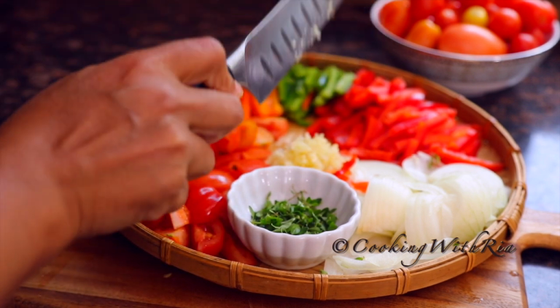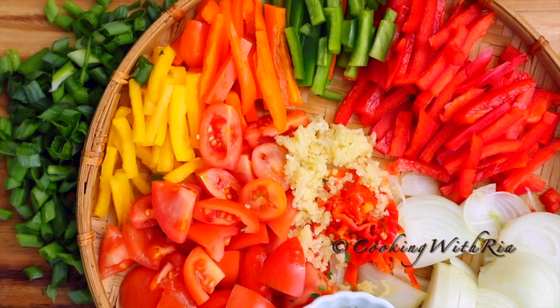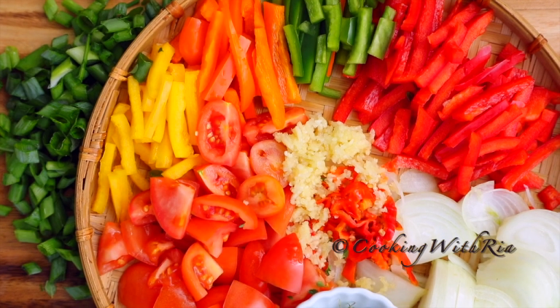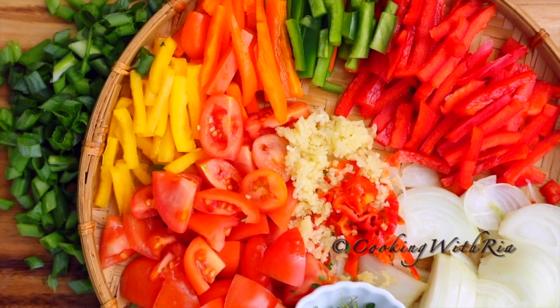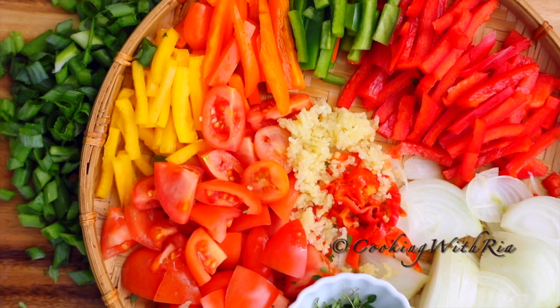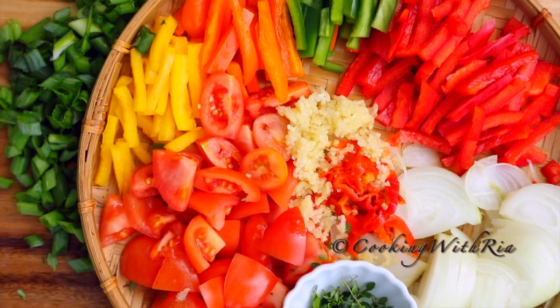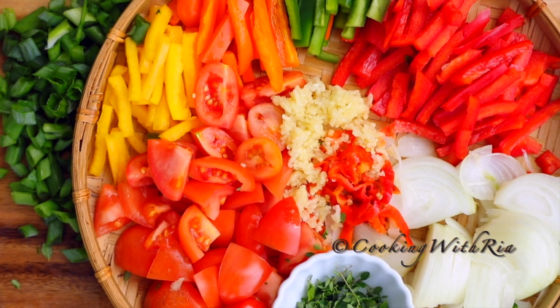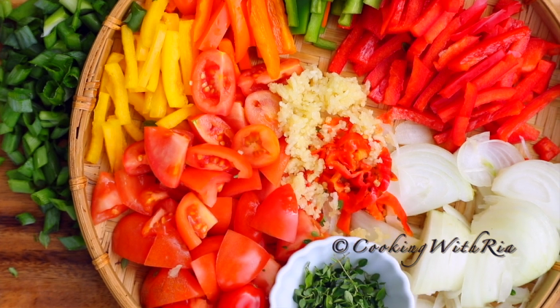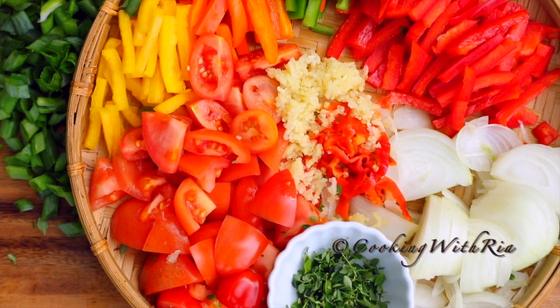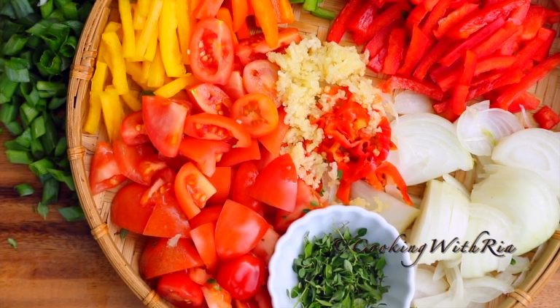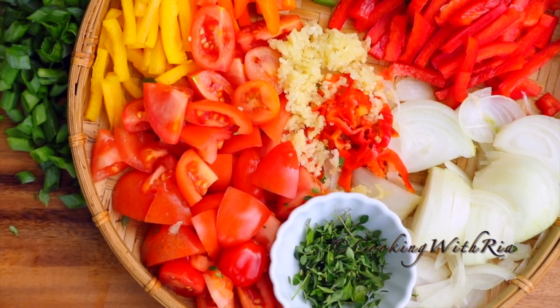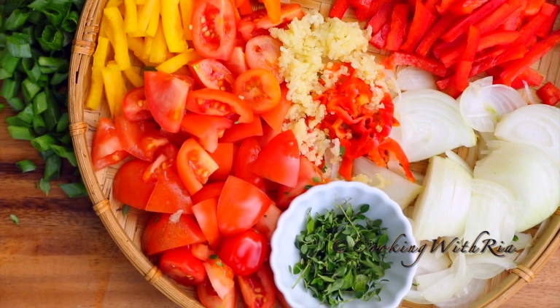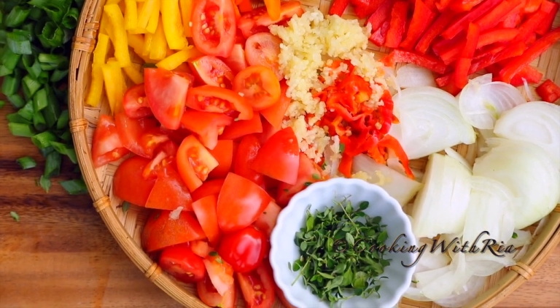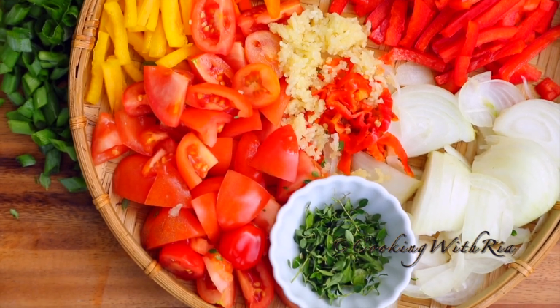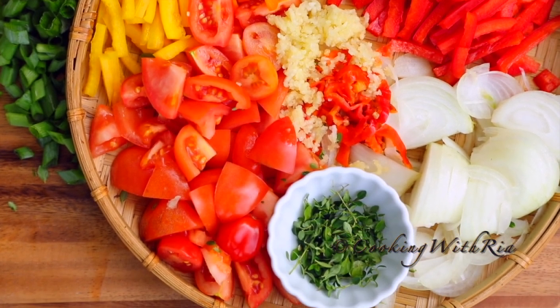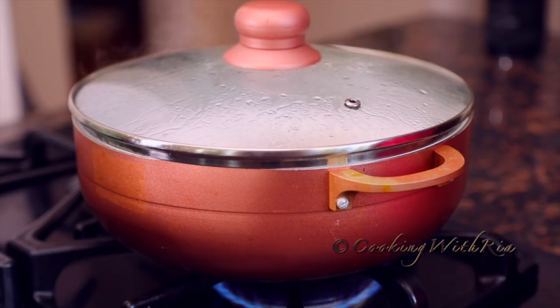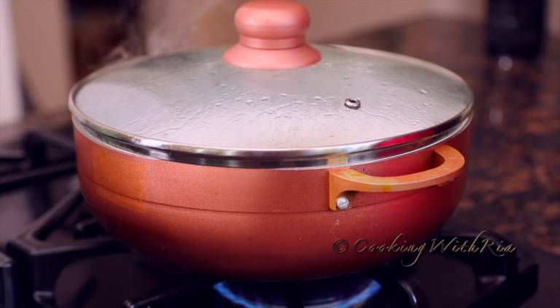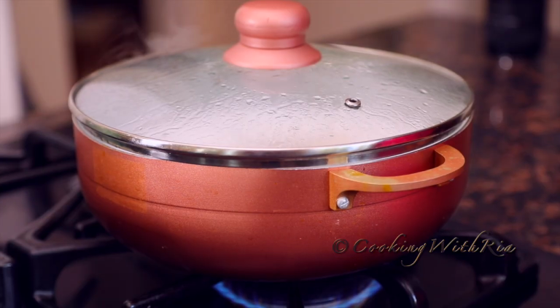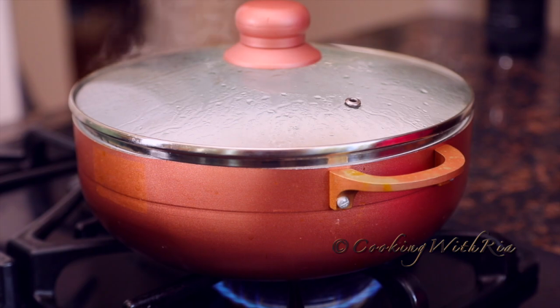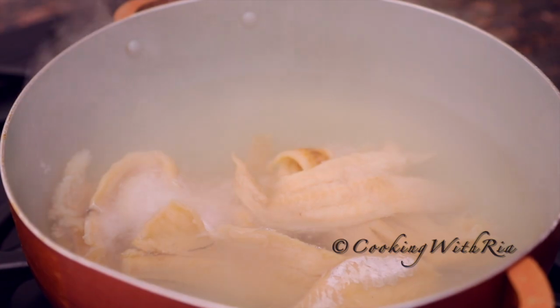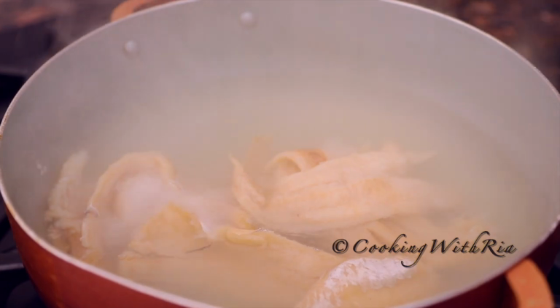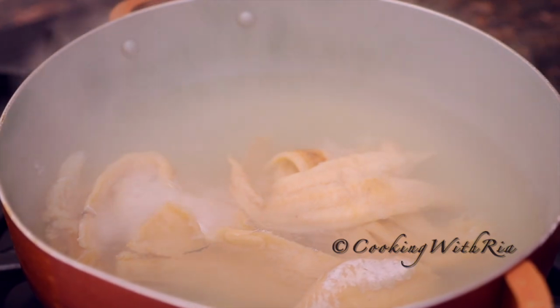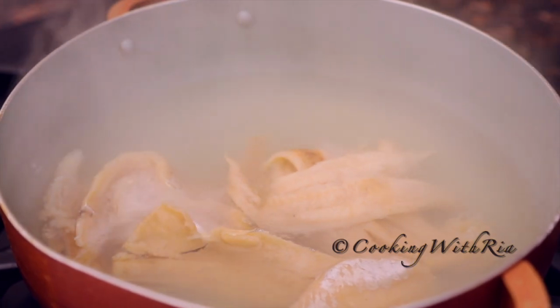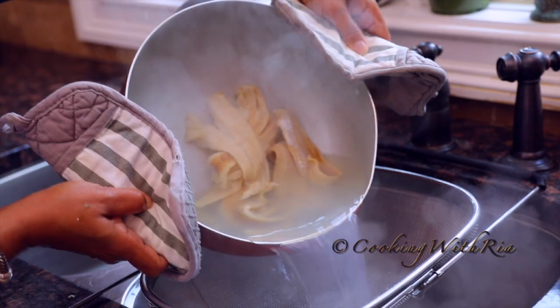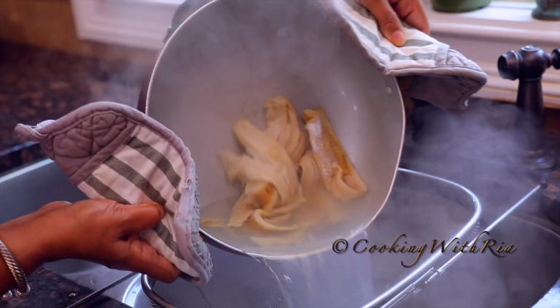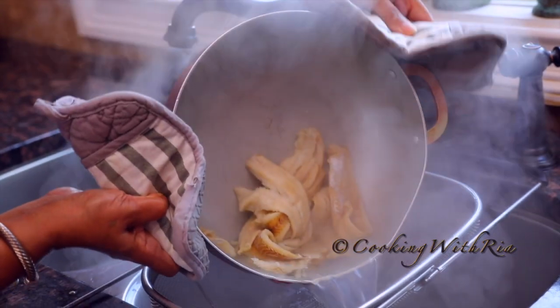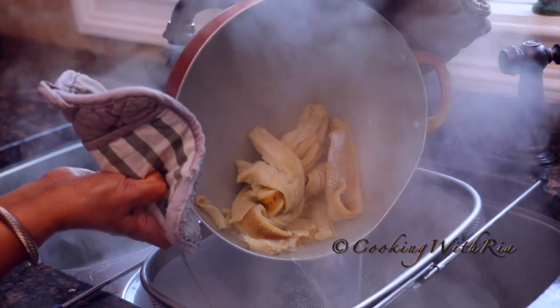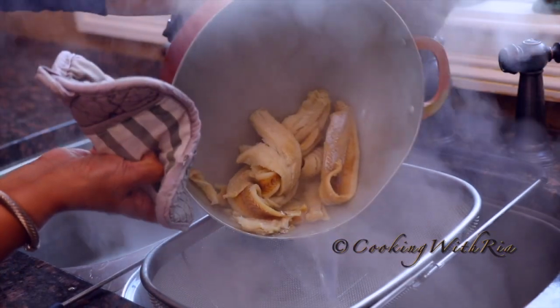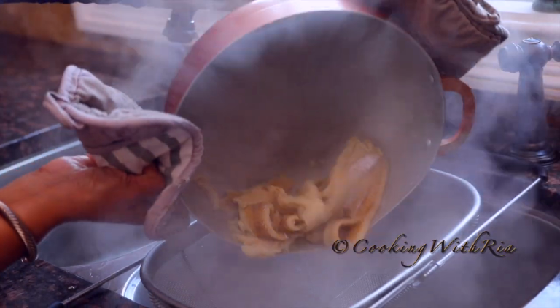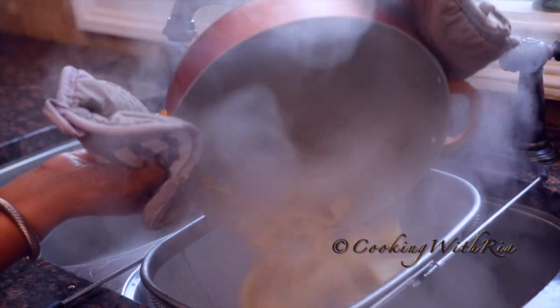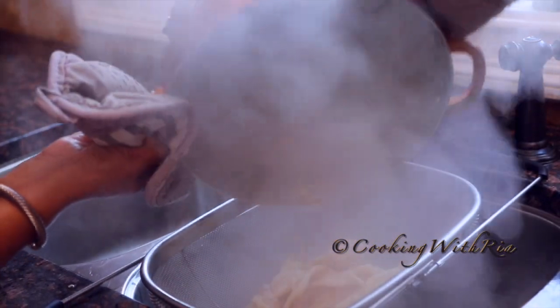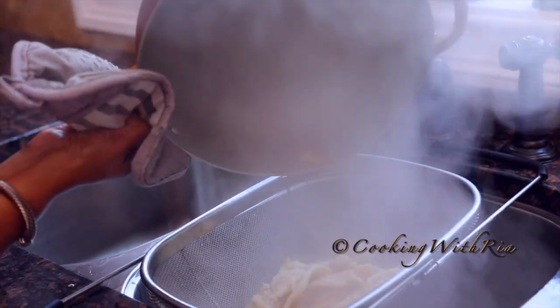Now that all the prep has been completed, let's start cooking. Technically we still have to wait for the salted fish to finish boiling, then we have to drain and flake it.